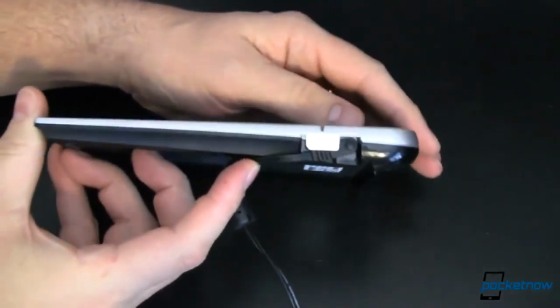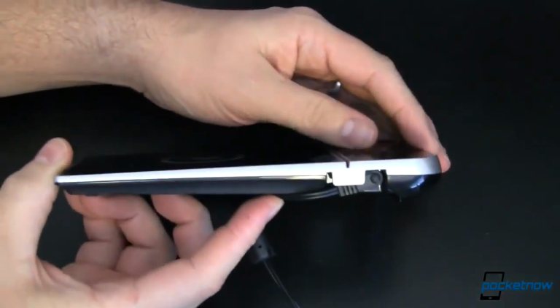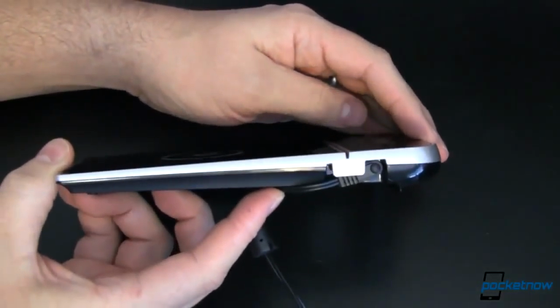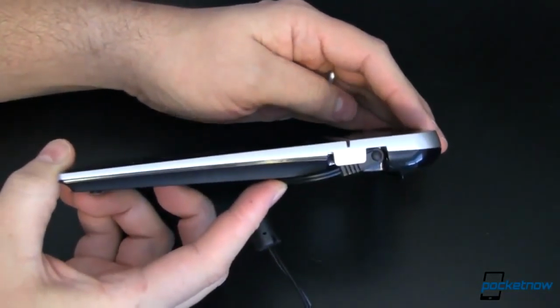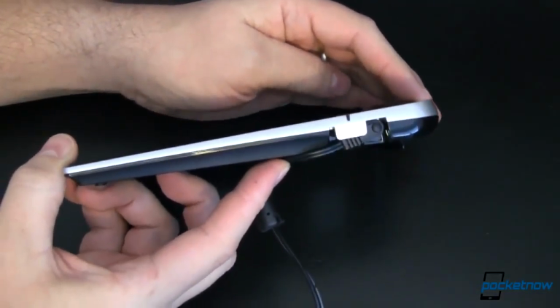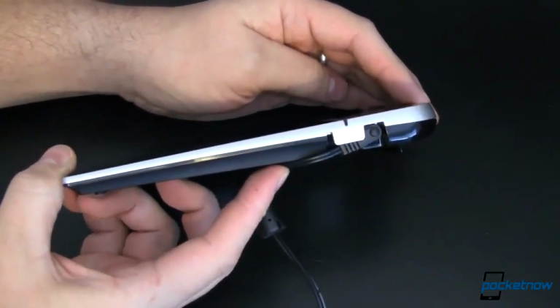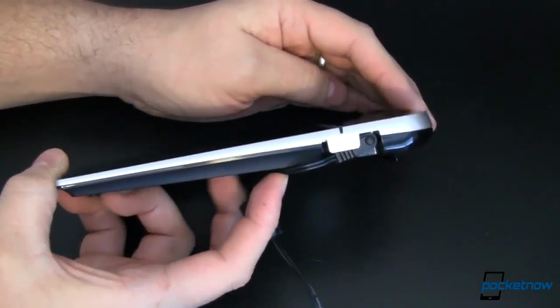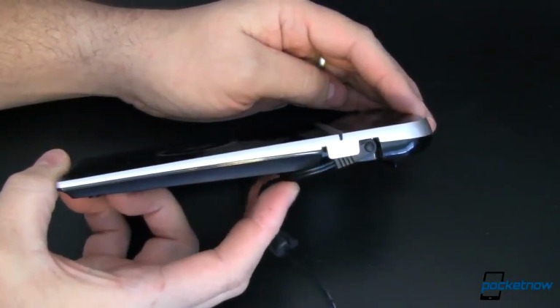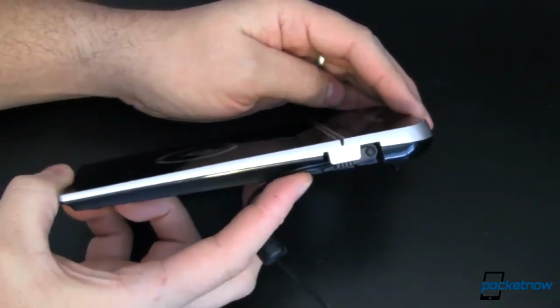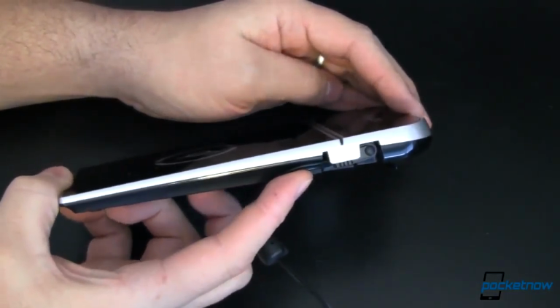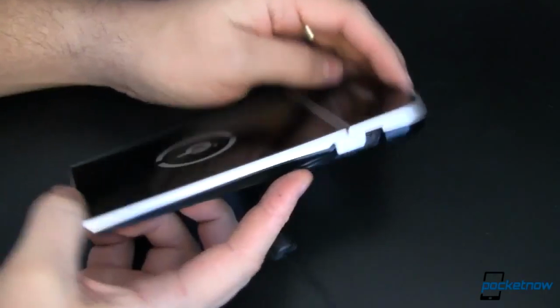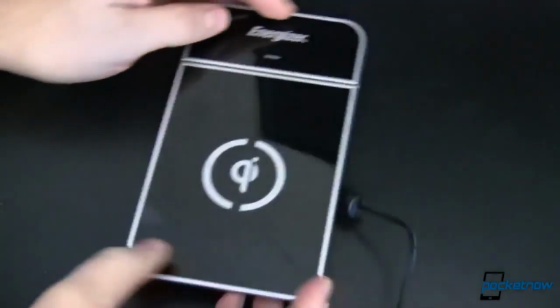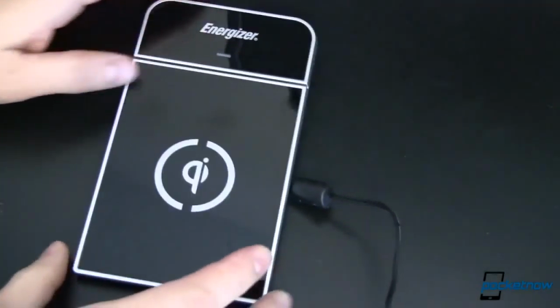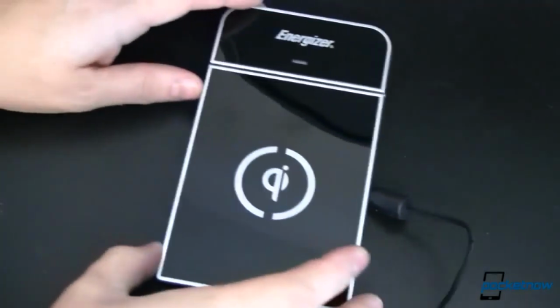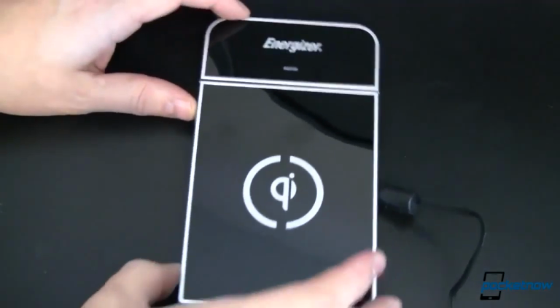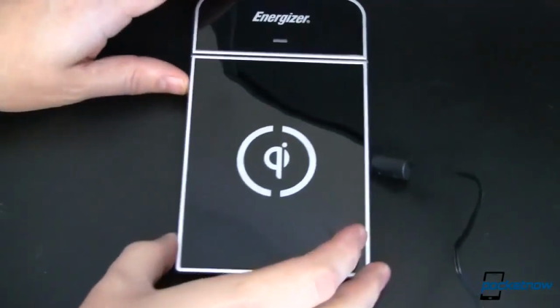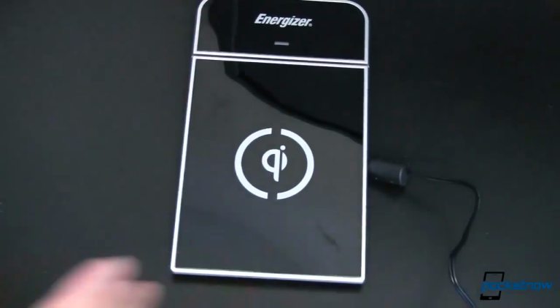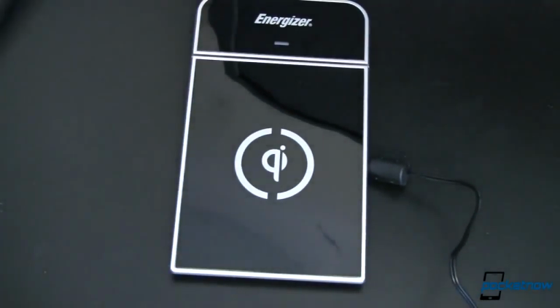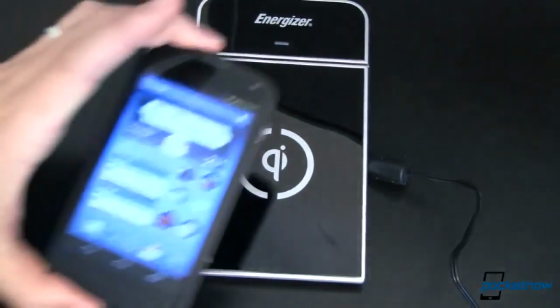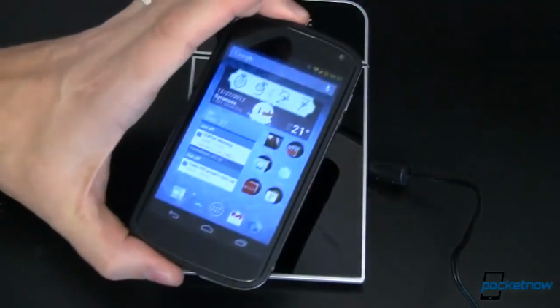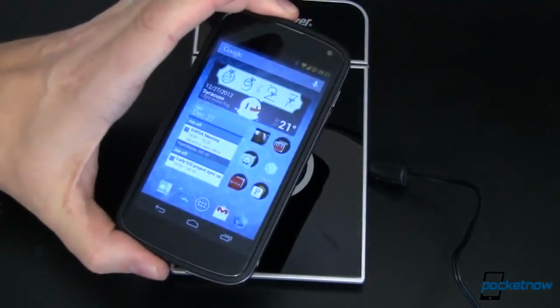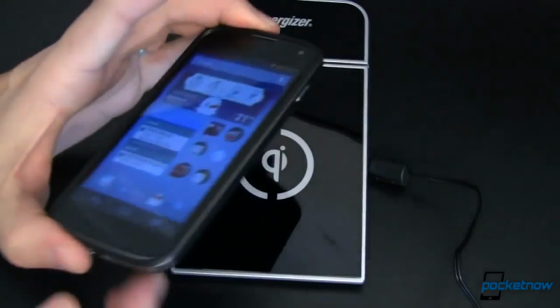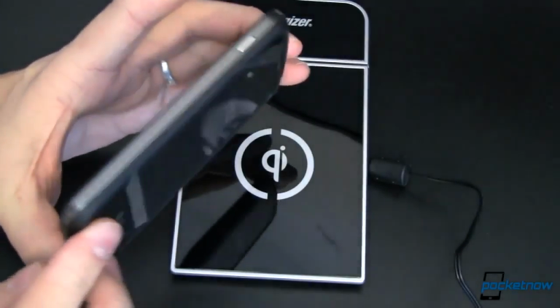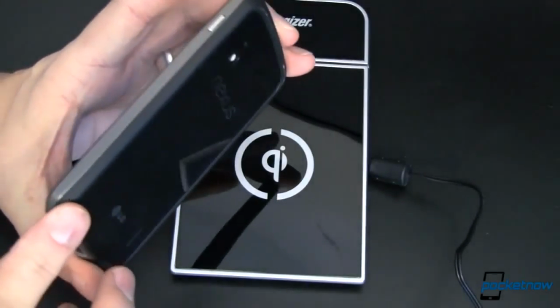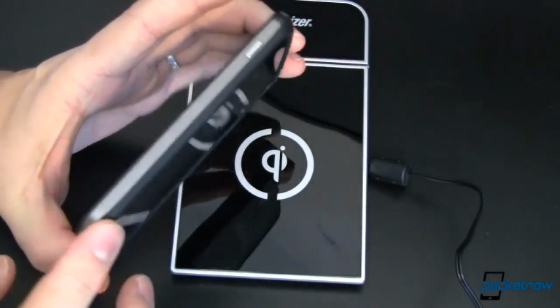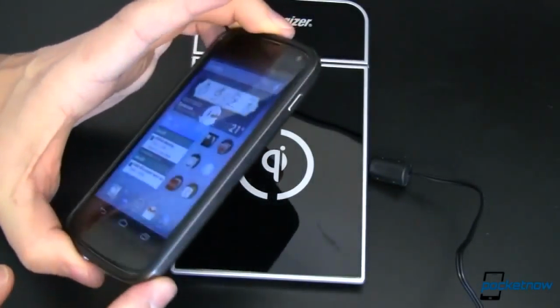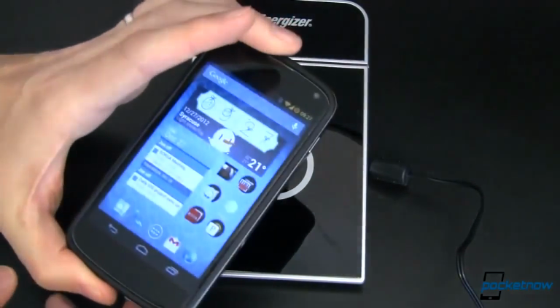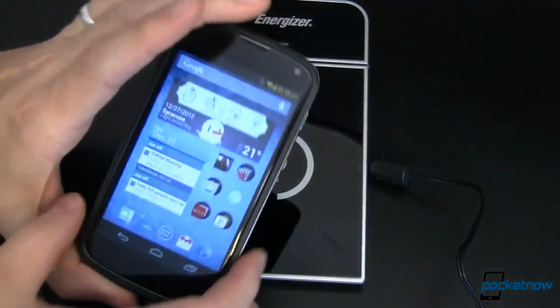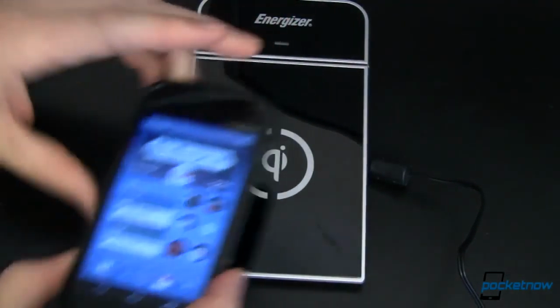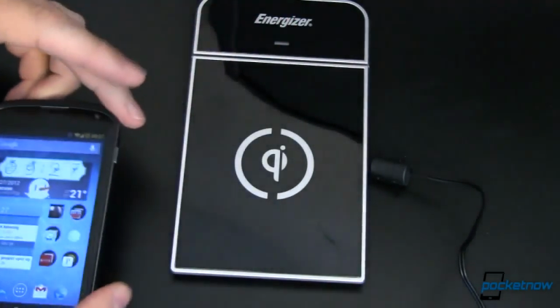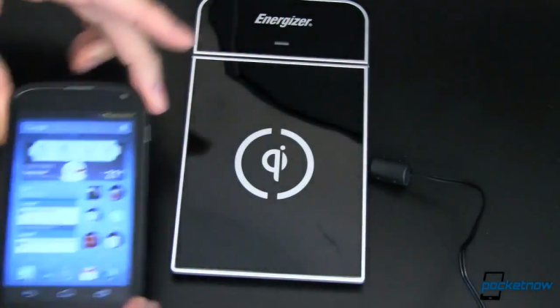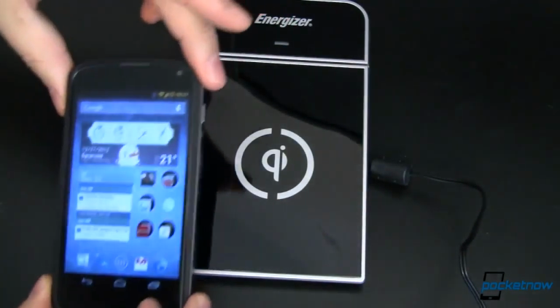You'll notice it's a wedge shape, which can be problematic for reasons we'll show you in just a moment. I've got my Nexus 4 here — it is wearing its bumper, for reasons we'll also talk about in just a minute.